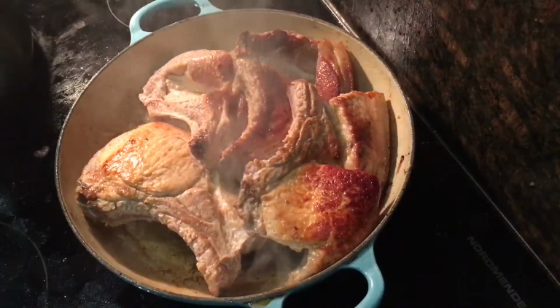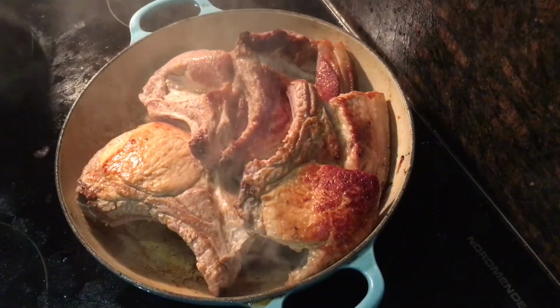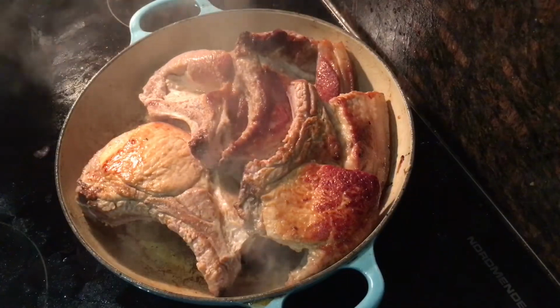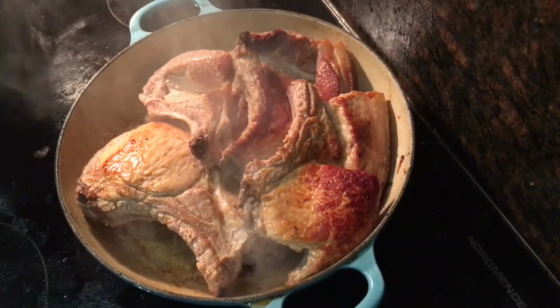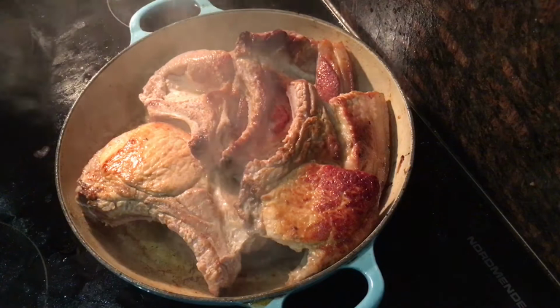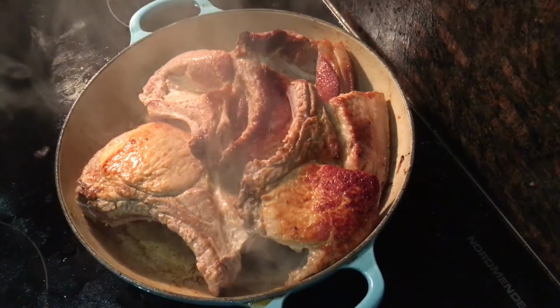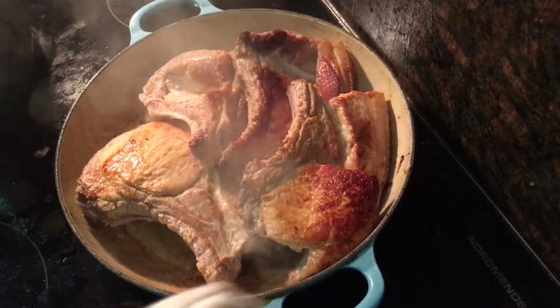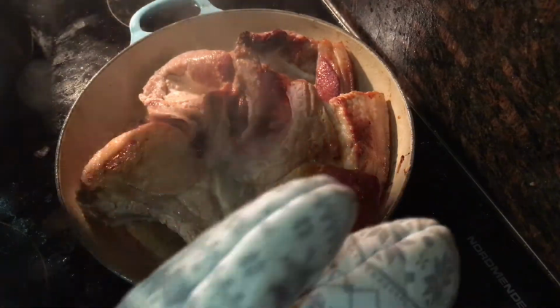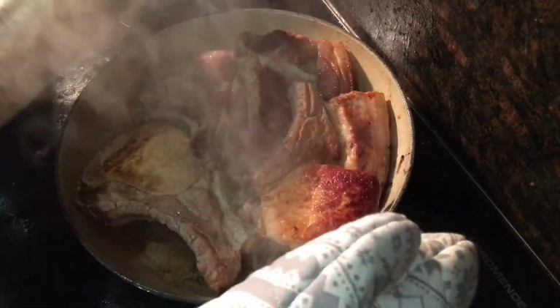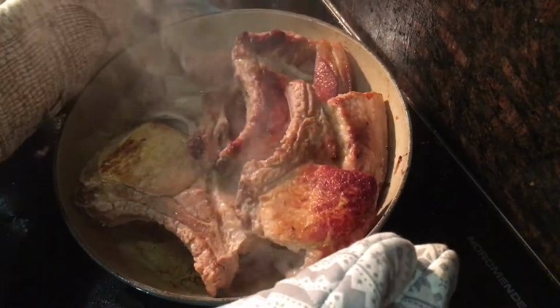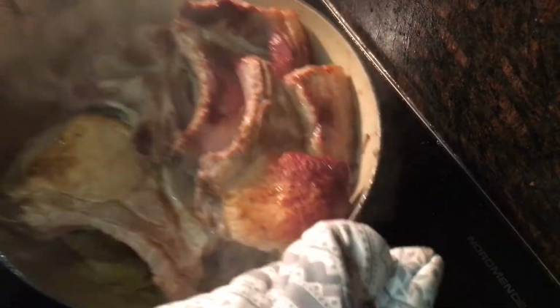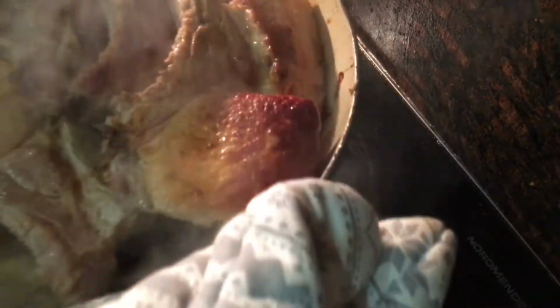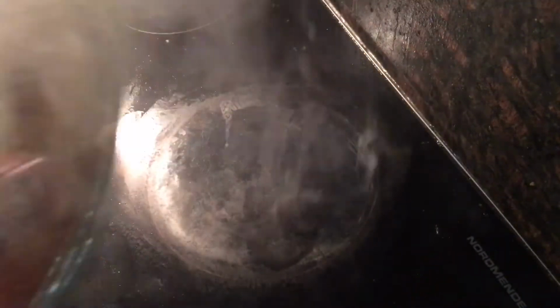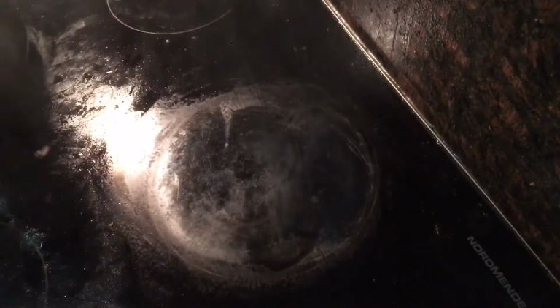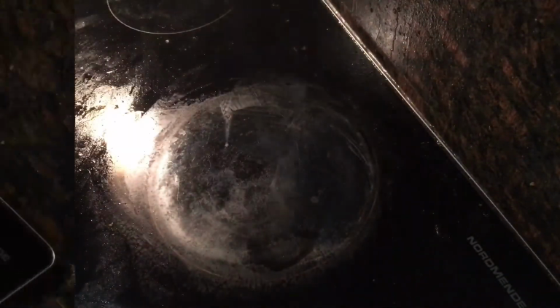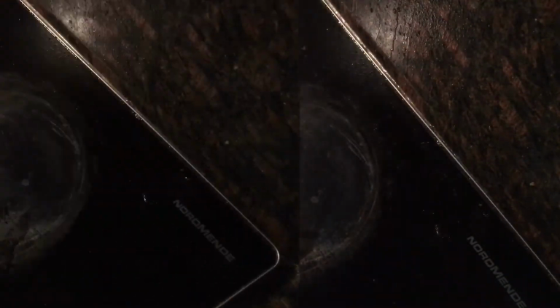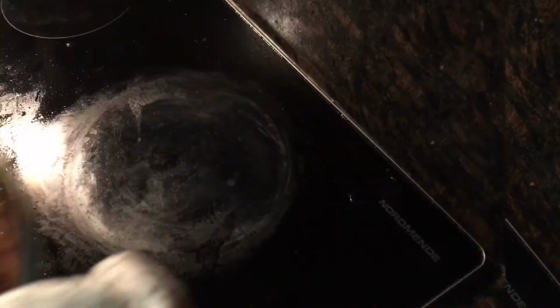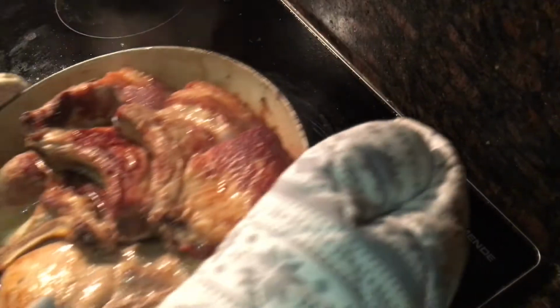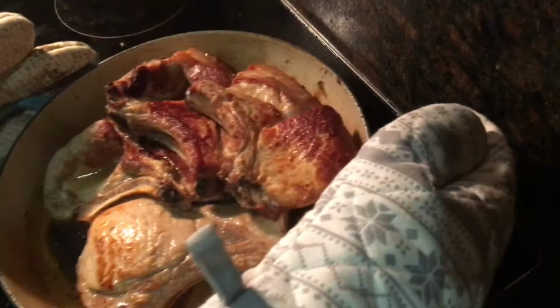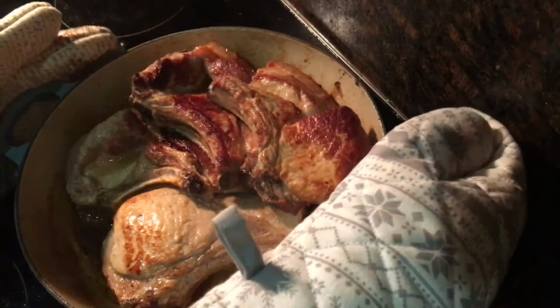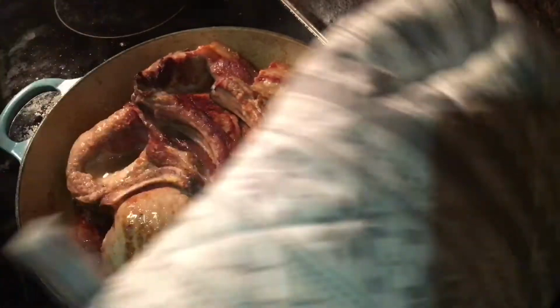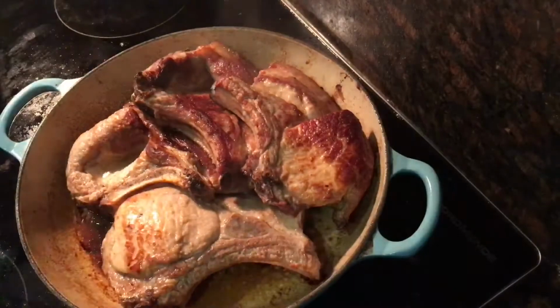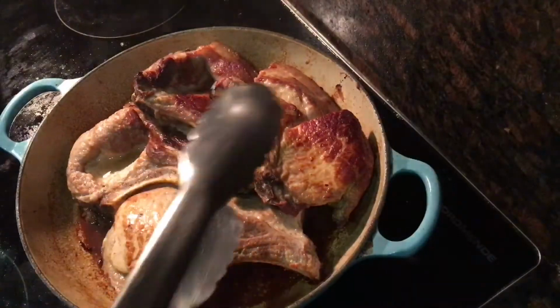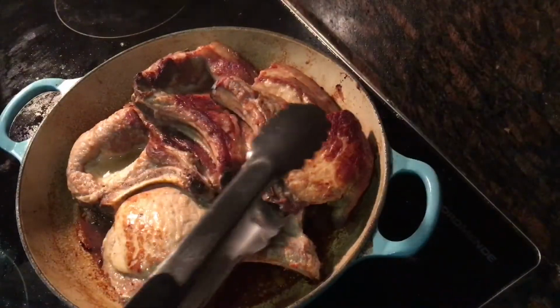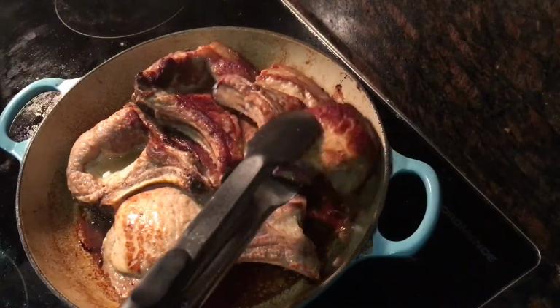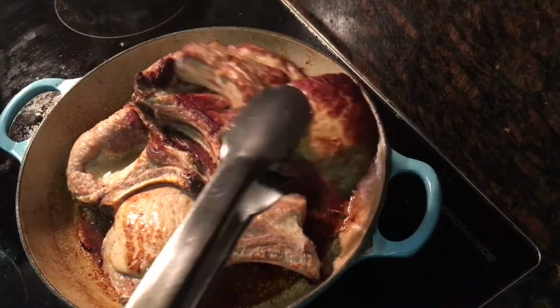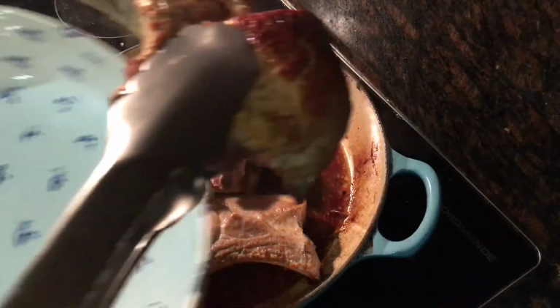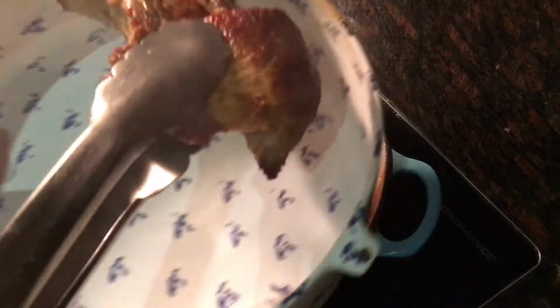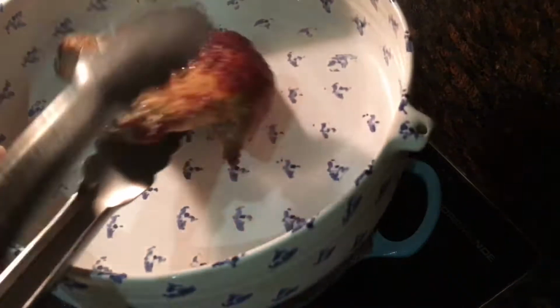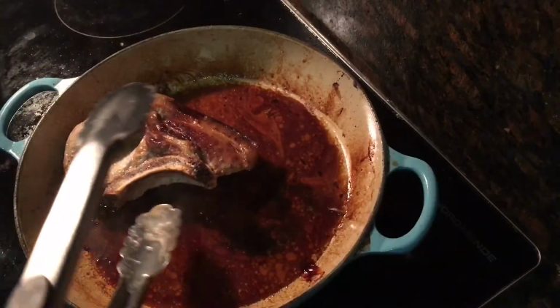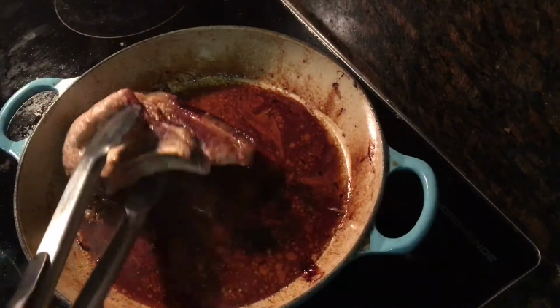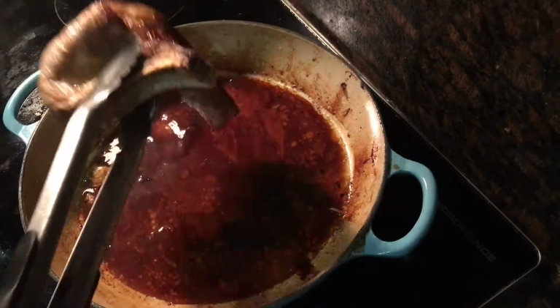Then transfer the pan to a preheated oven at 200 degrees Celsius for 12 minutes. After 12 minutes, take them out and remove the chops and keep them someplace warm while you make your sauce.